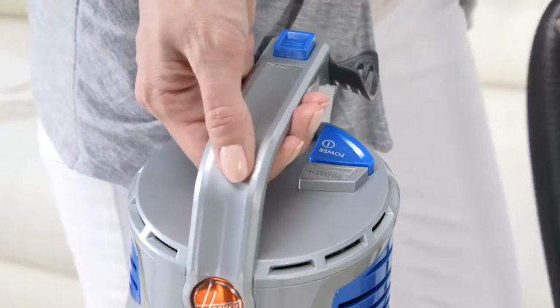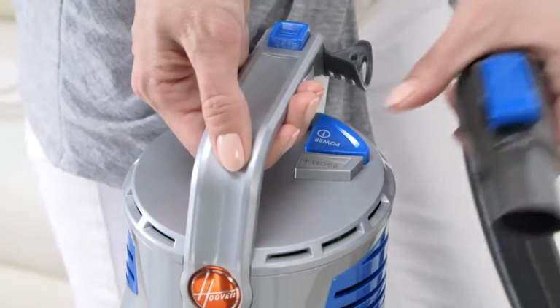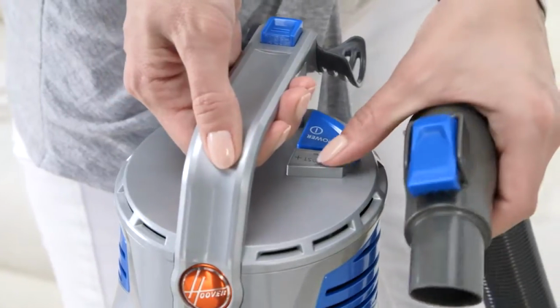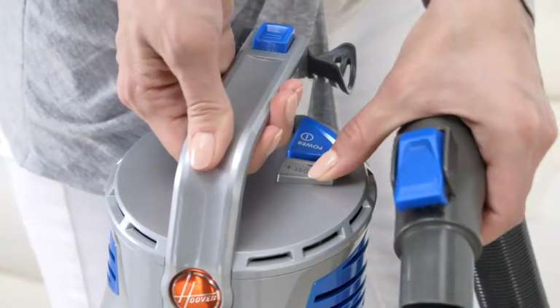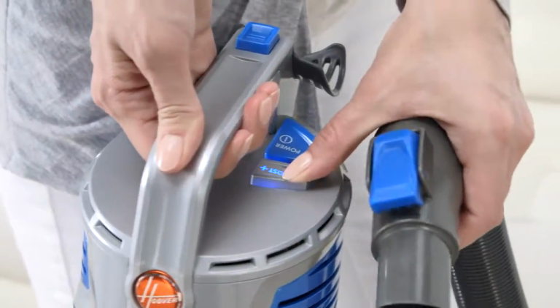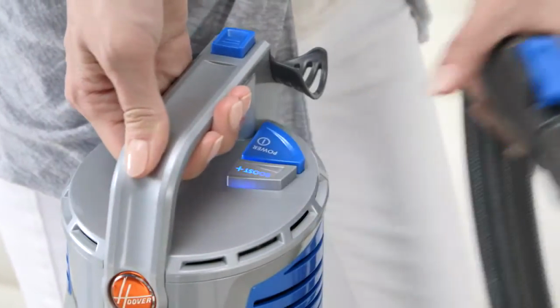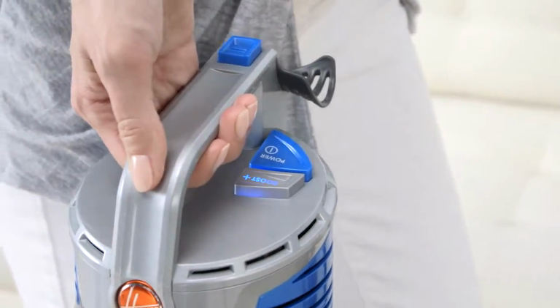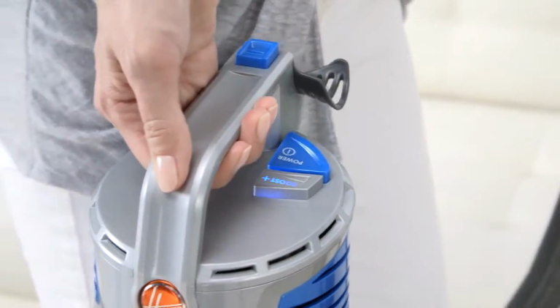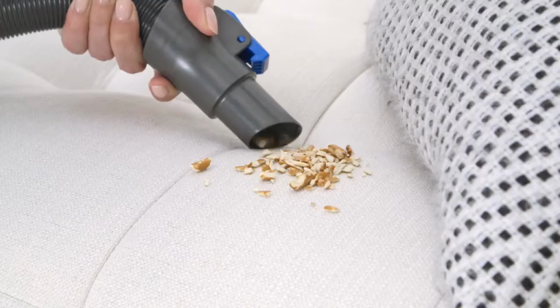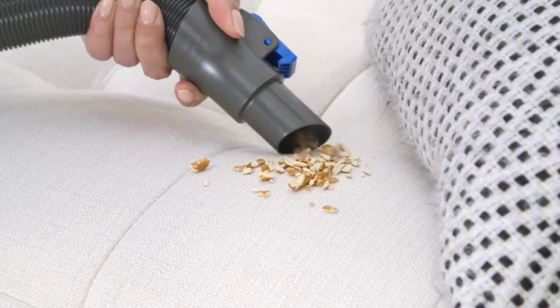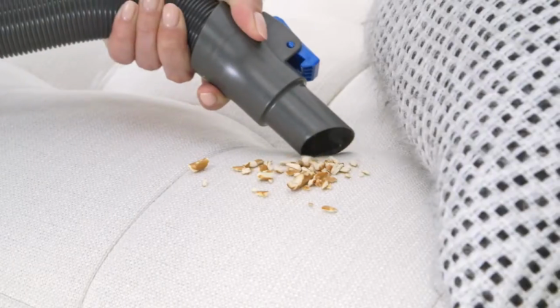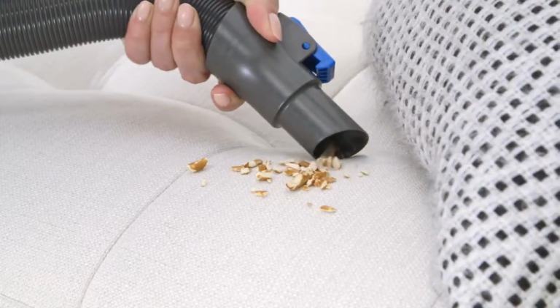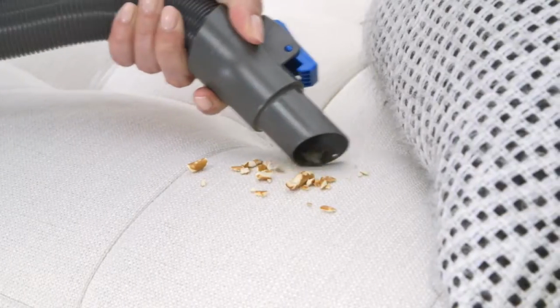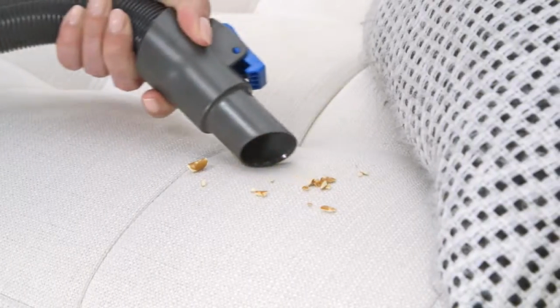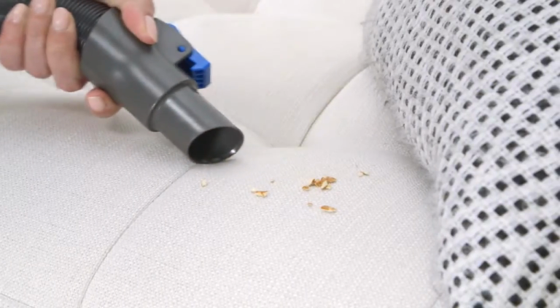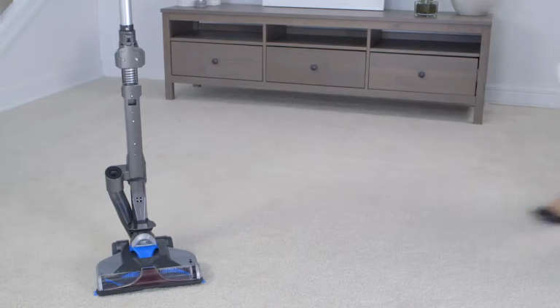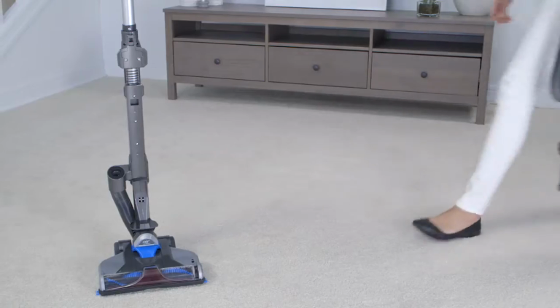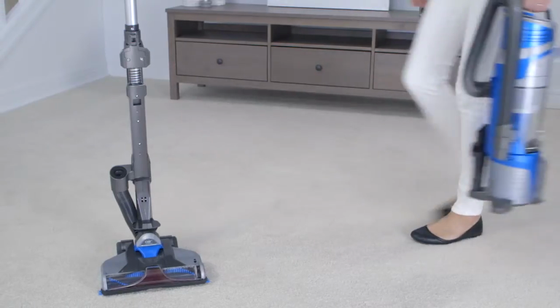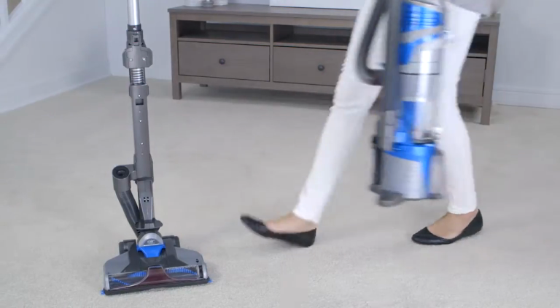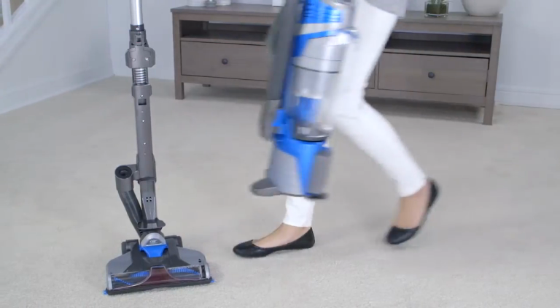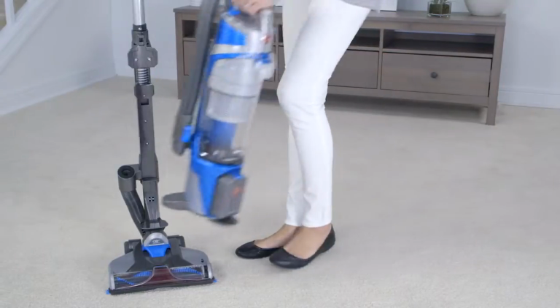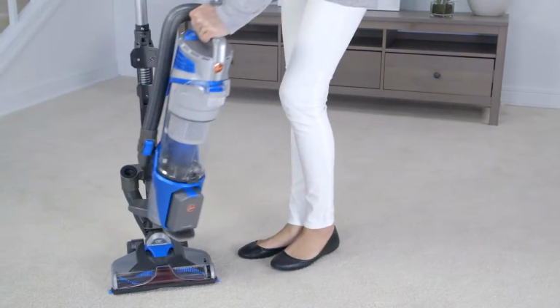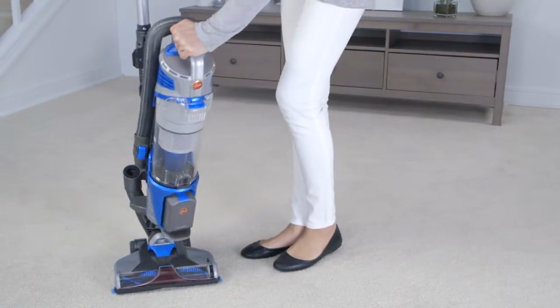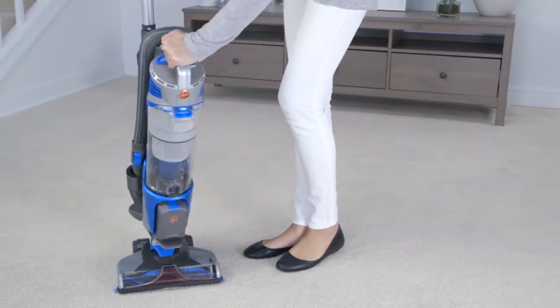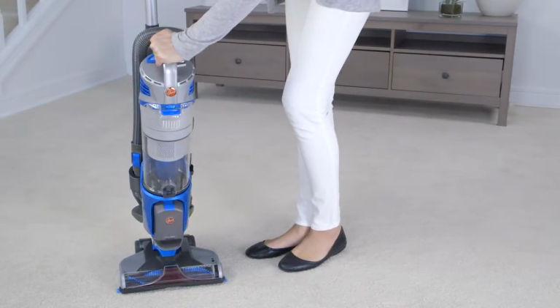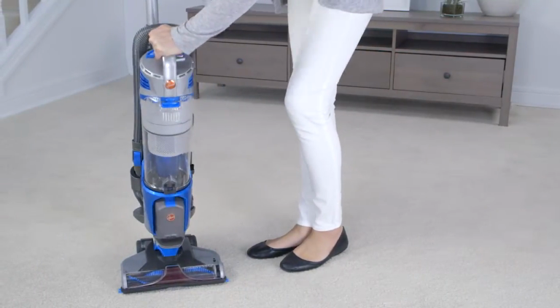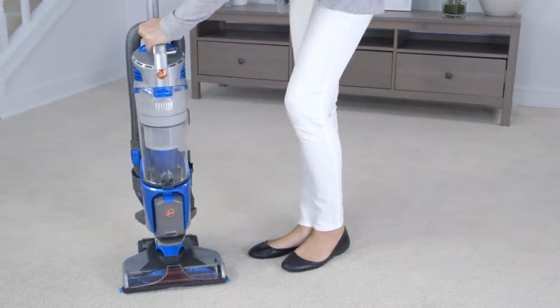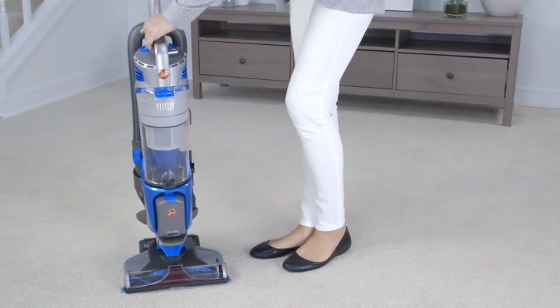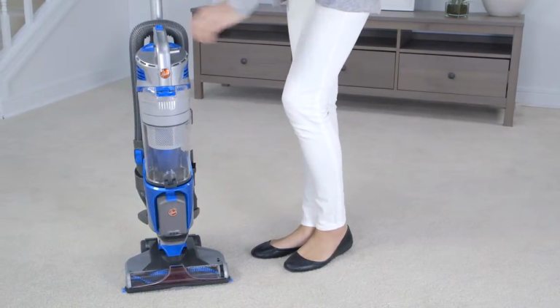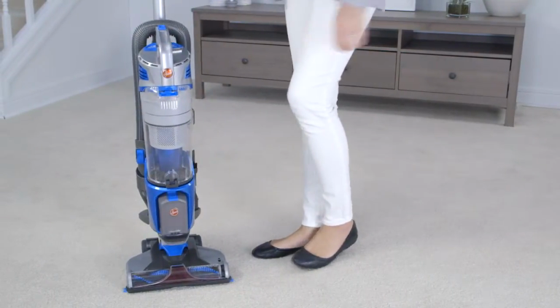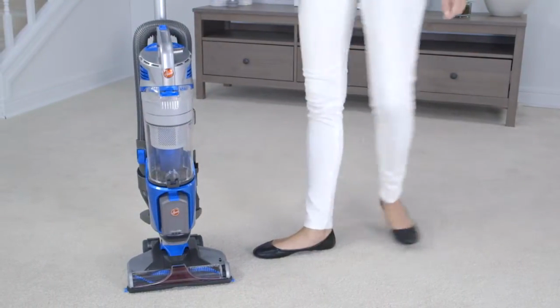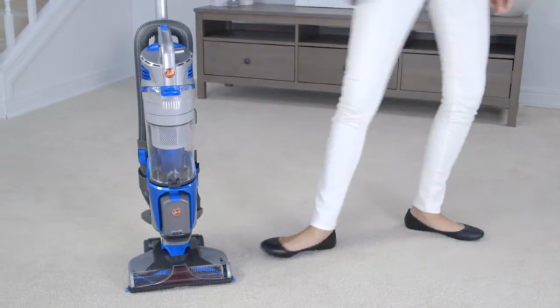Press the boost button to turn on the extra power you need for tough messes. To replace the canister, set it back onto the base and push back until it clicks into place.